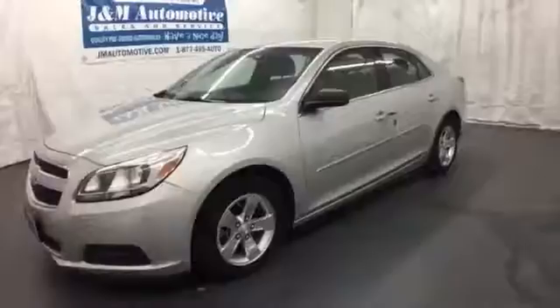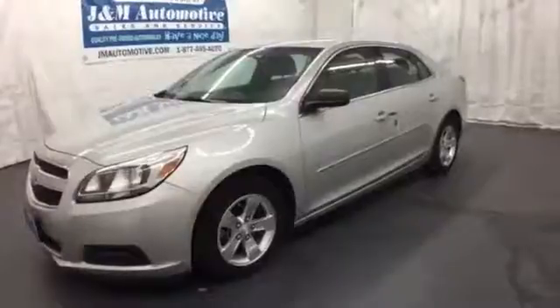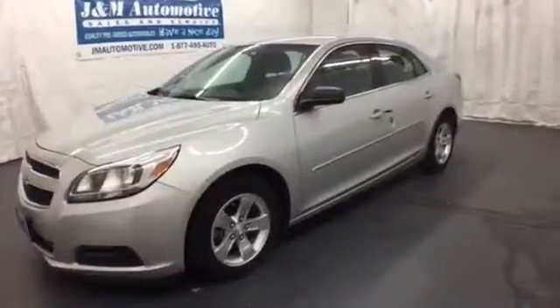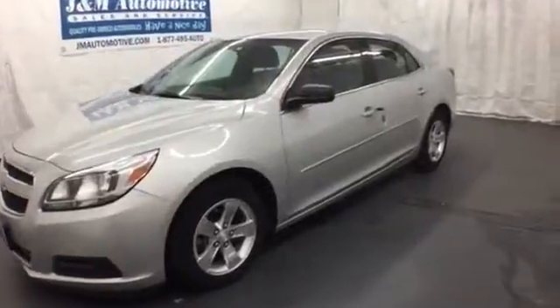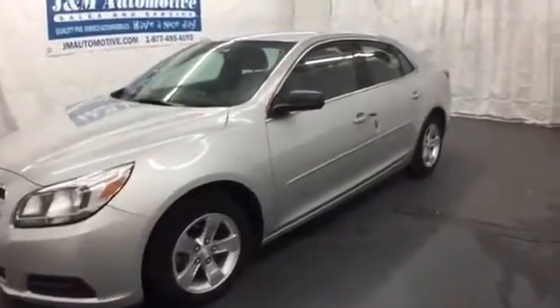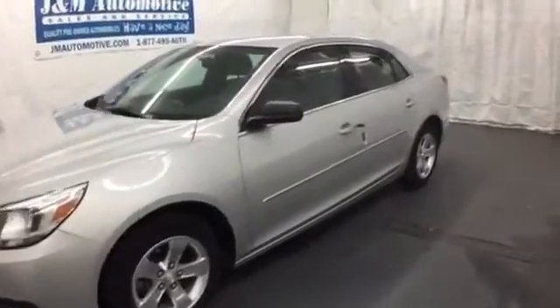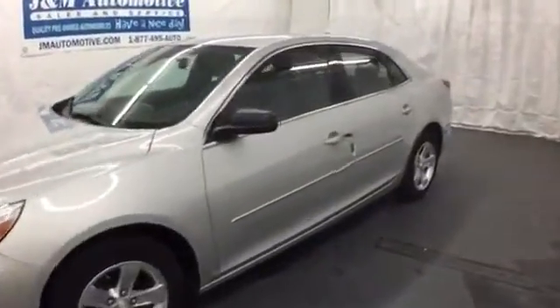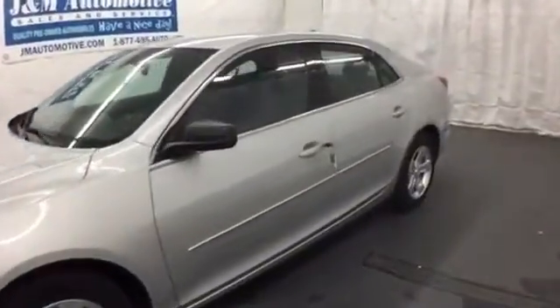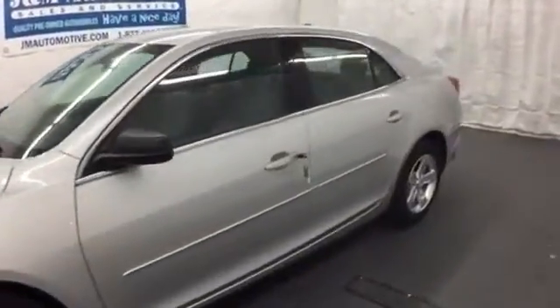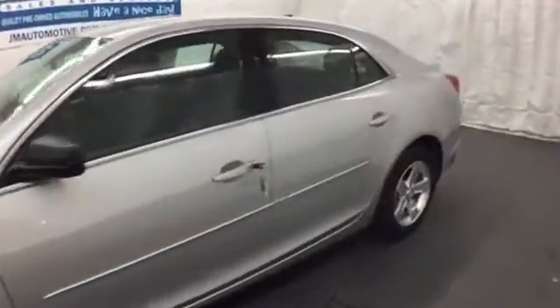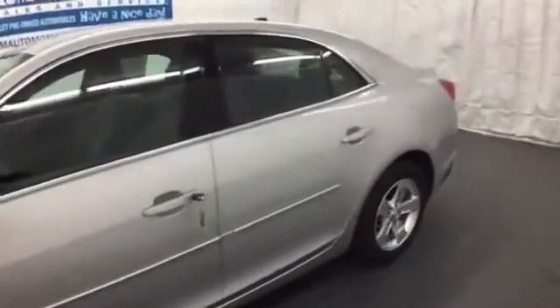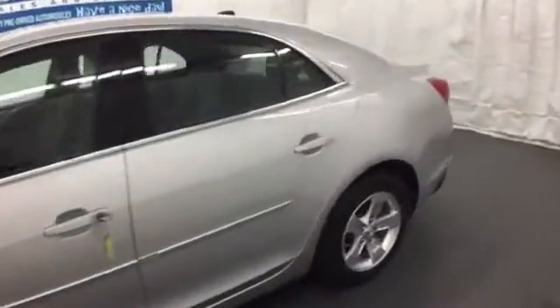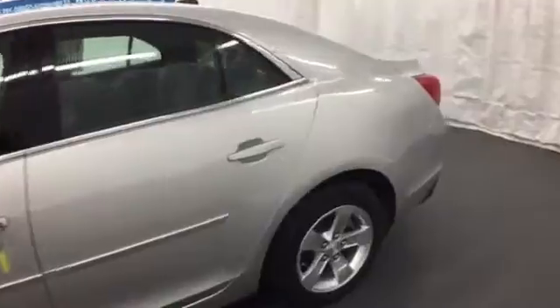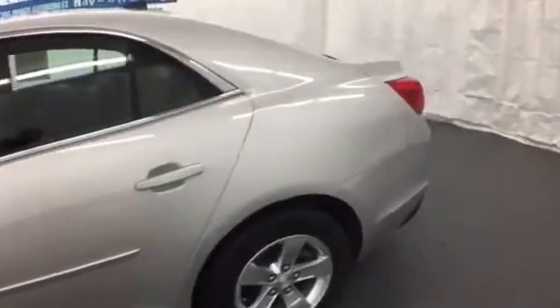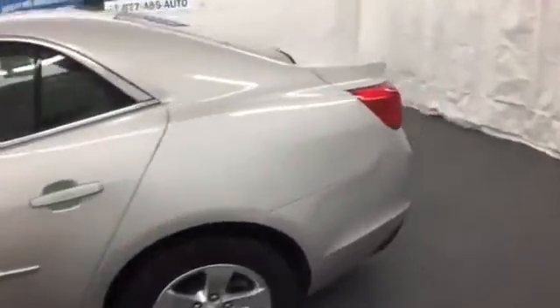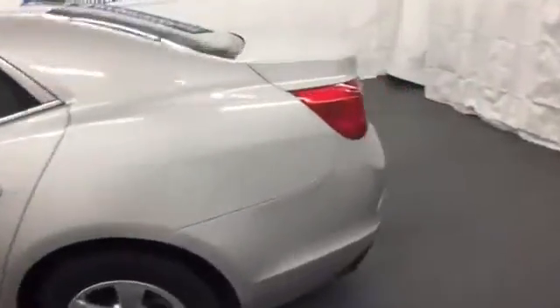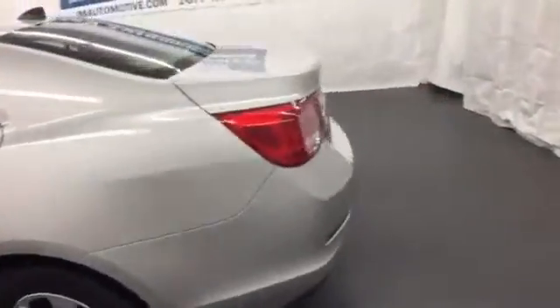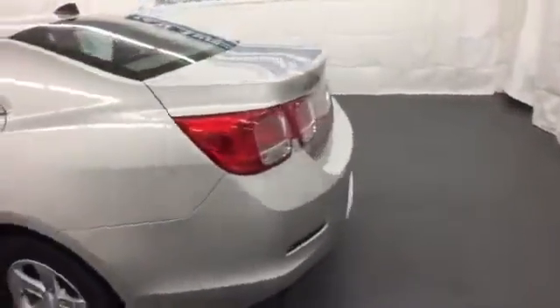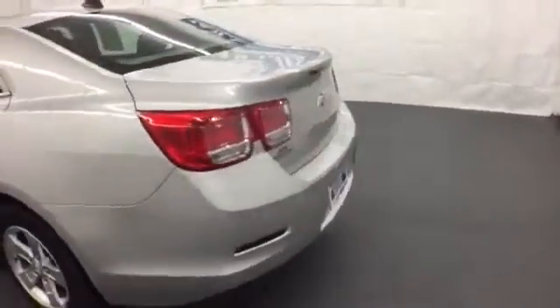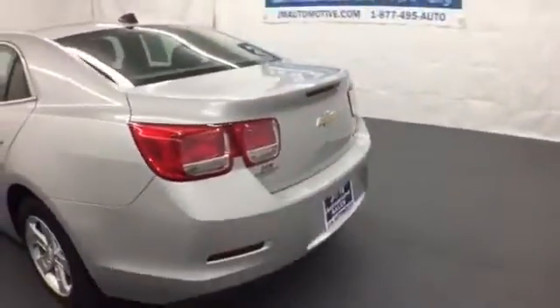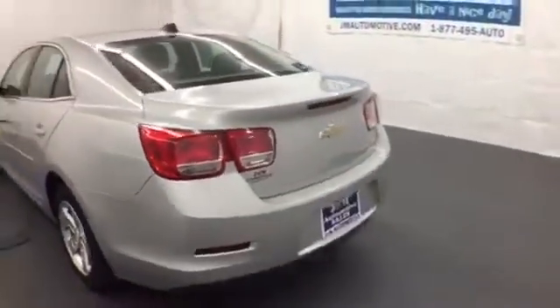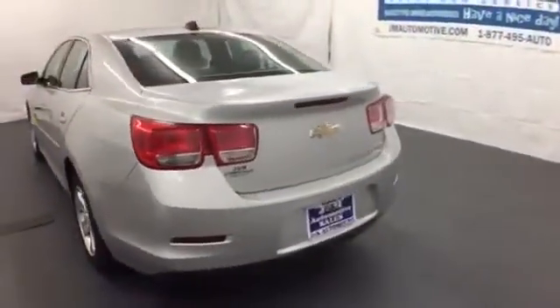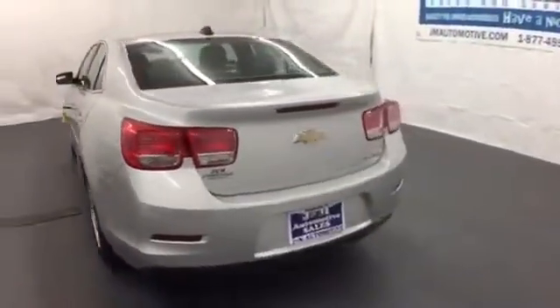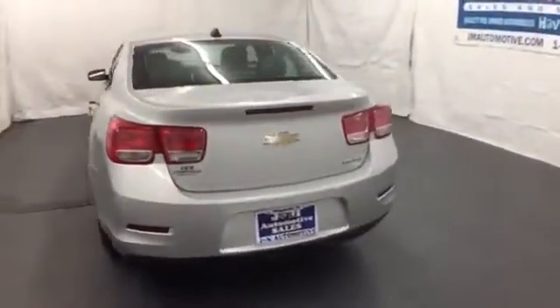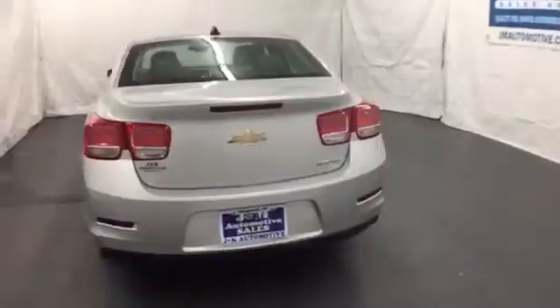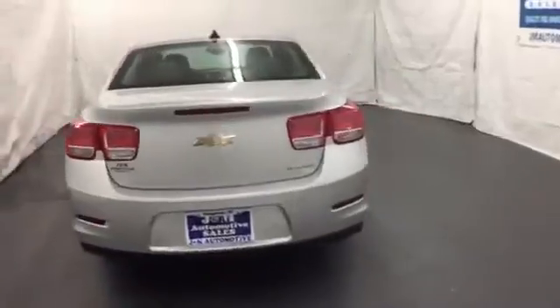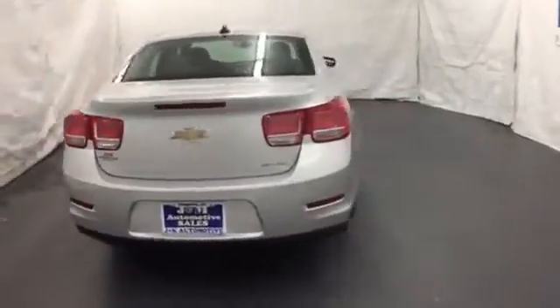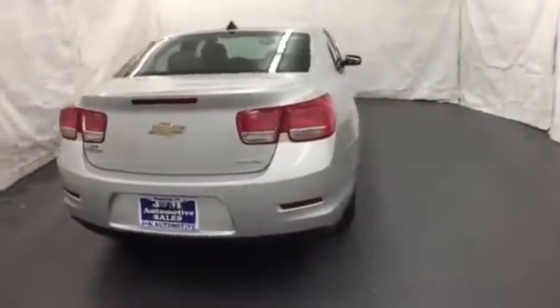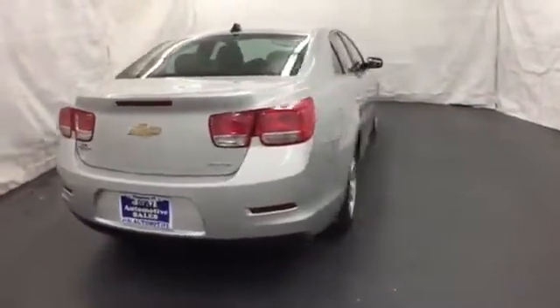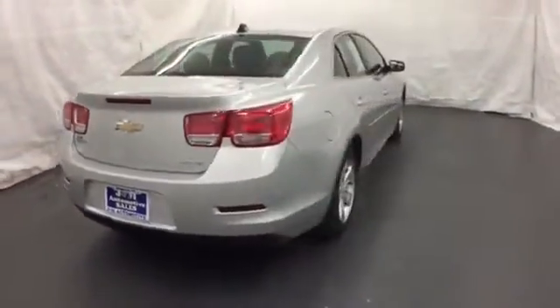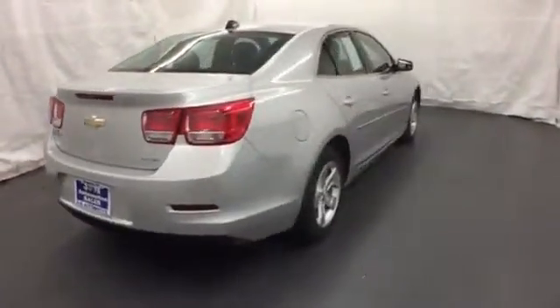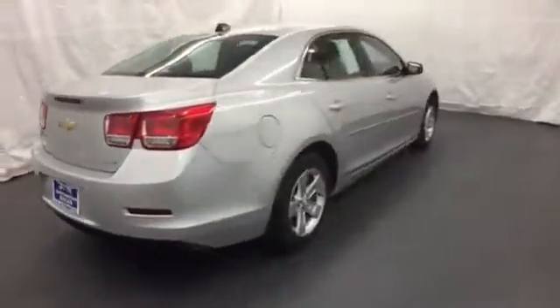Here's a 2013 Chevrolet Malibu. This is a solid sedan with stellar safety scores and terrific options such as multiple airbags, stability and traction control, and anti-lock brakes with brake assist.